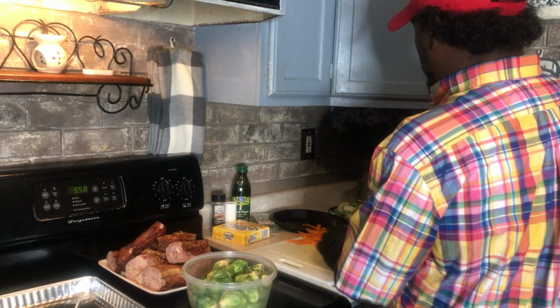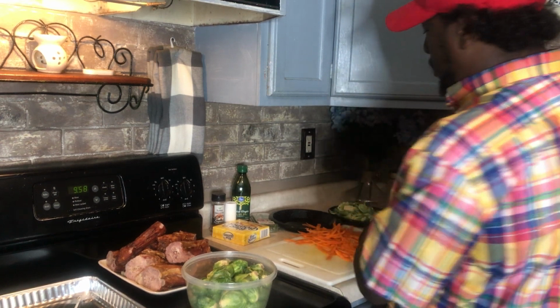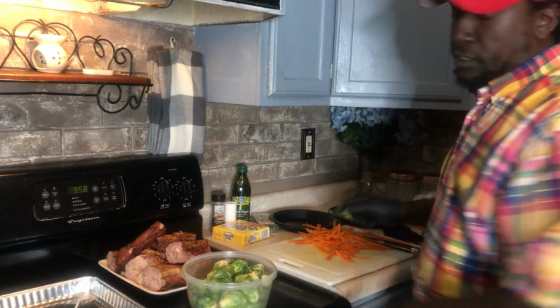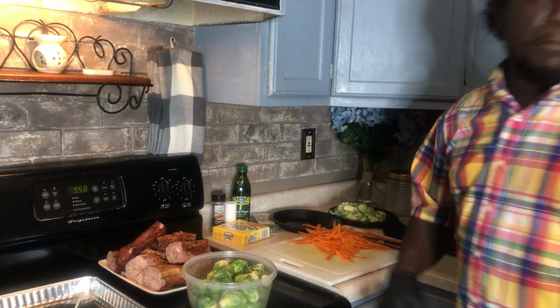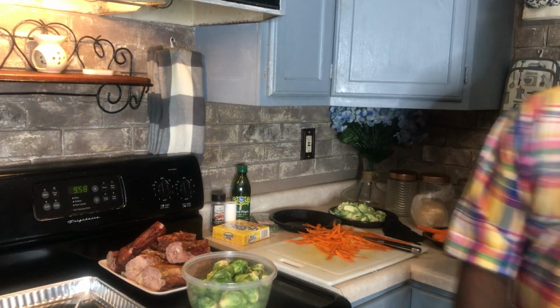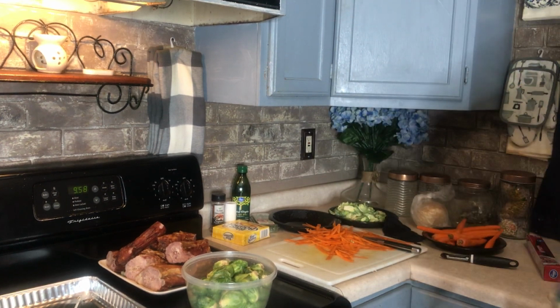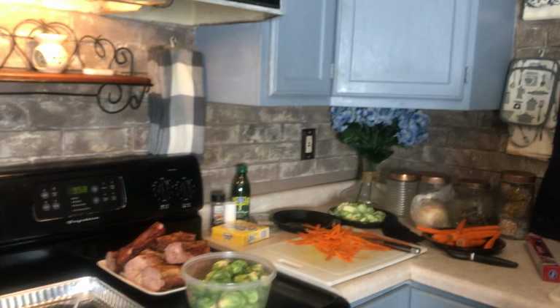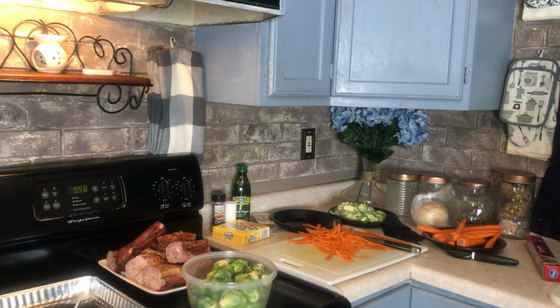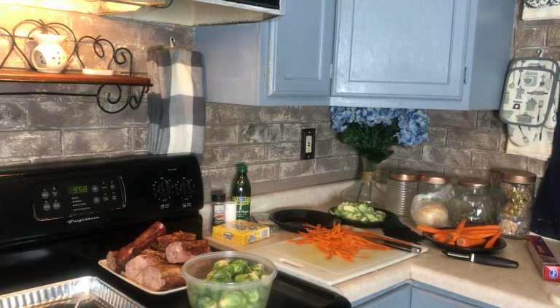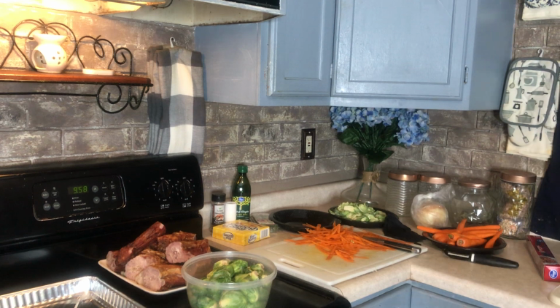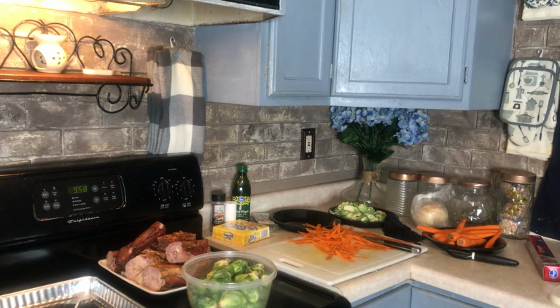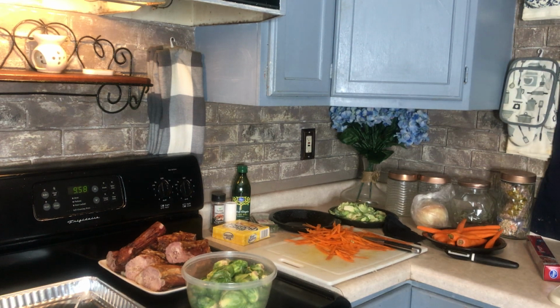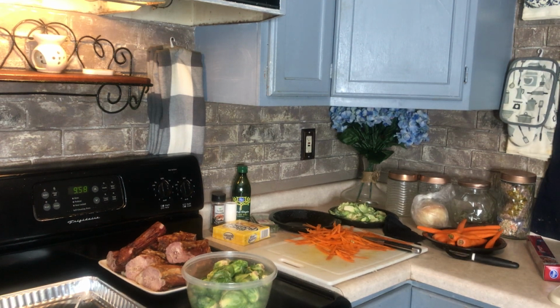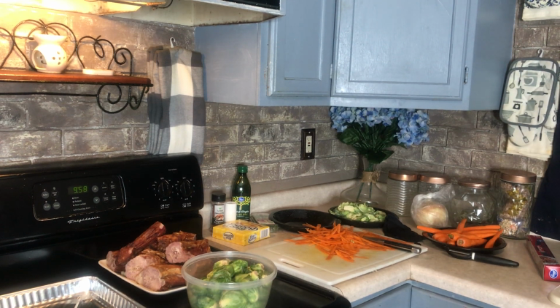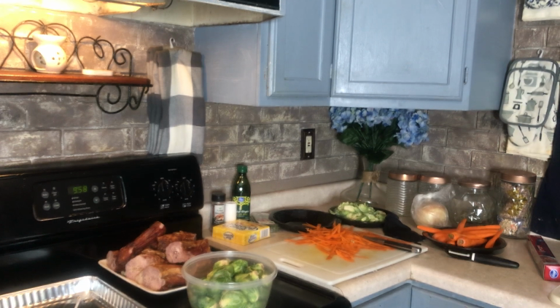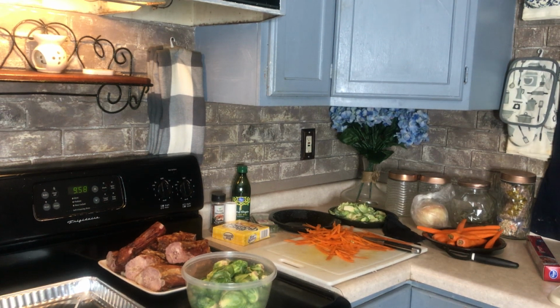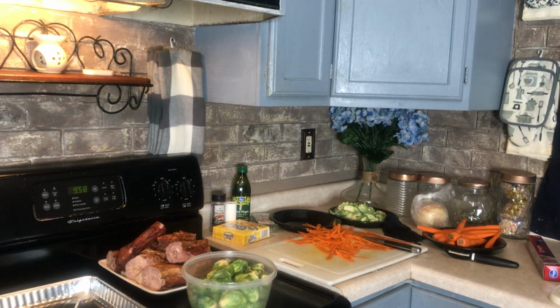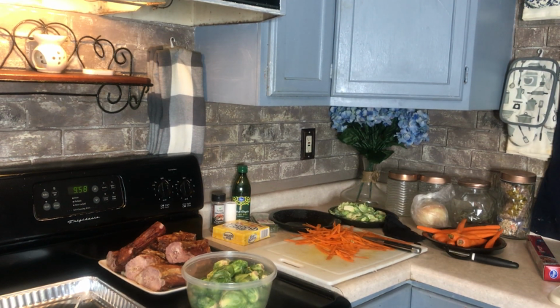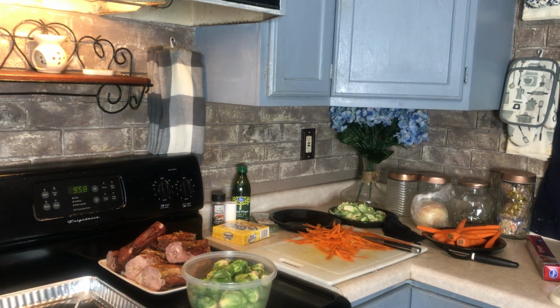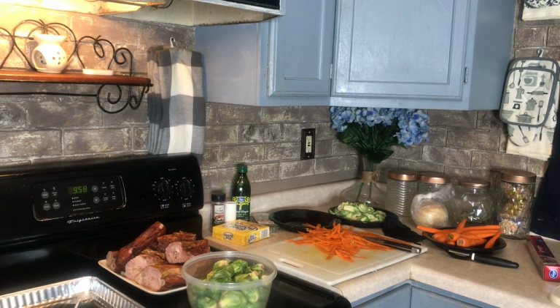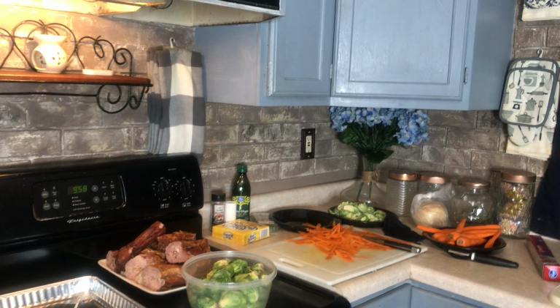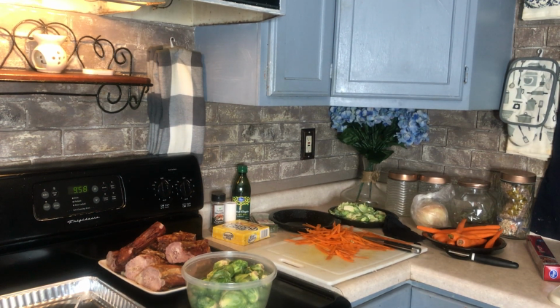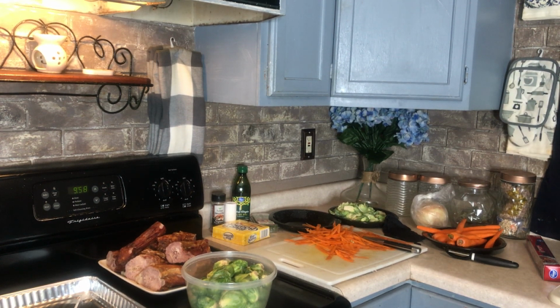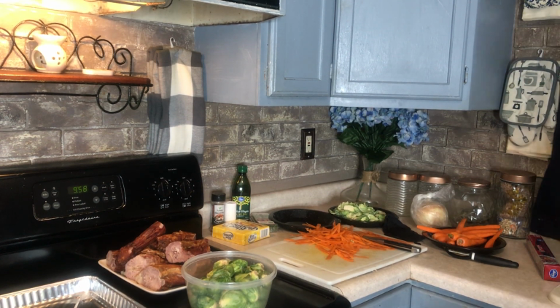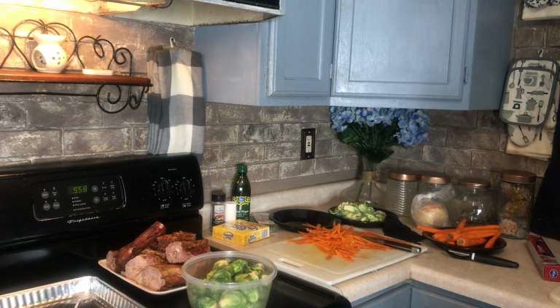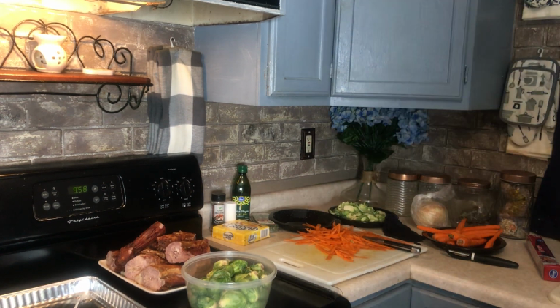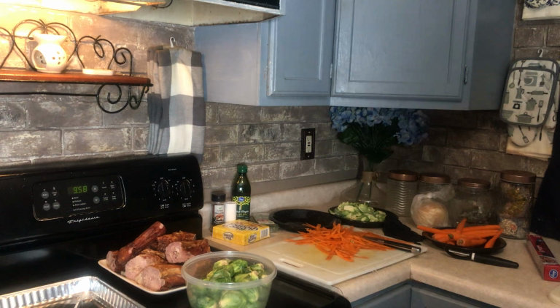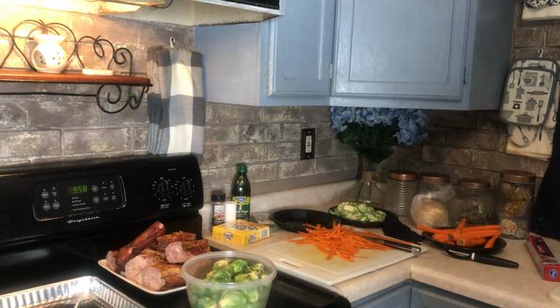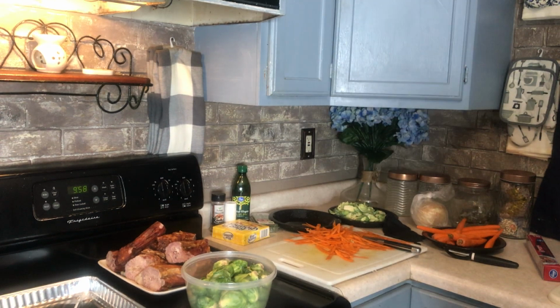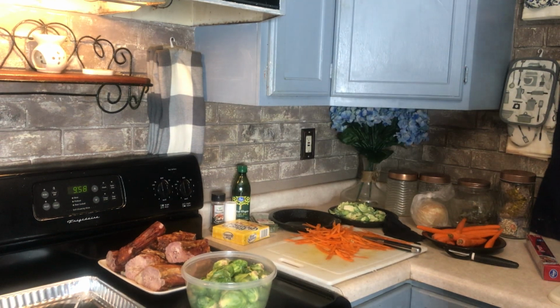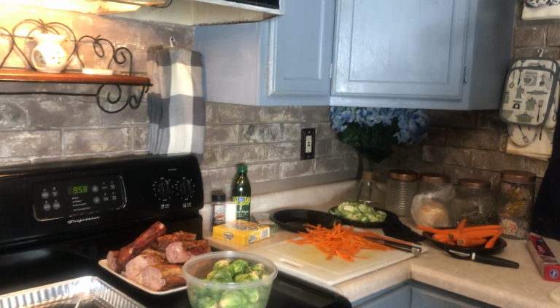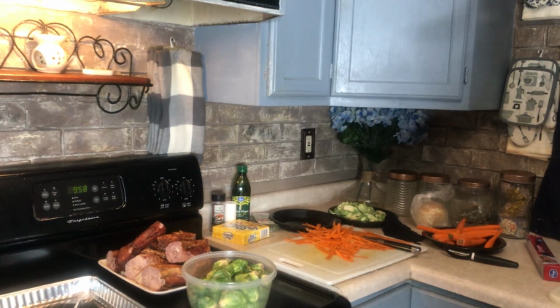Let's get this cleaned up, get a little bag over here. Get everything together.